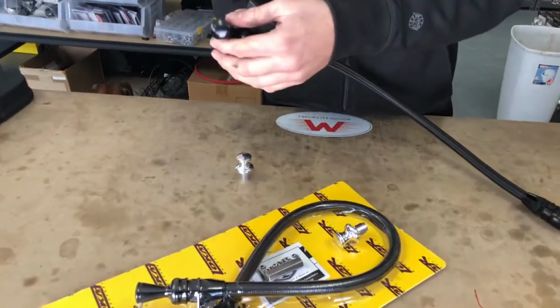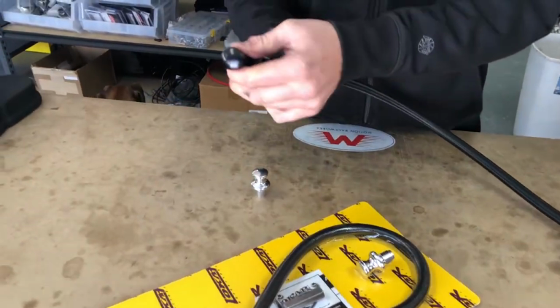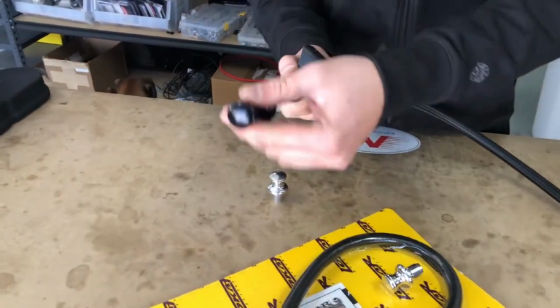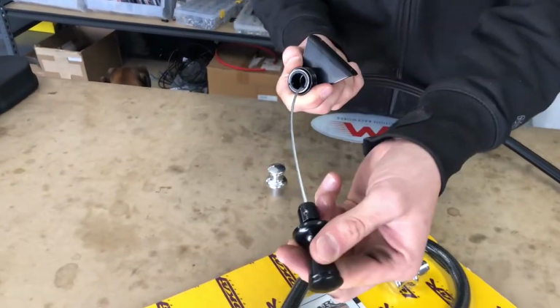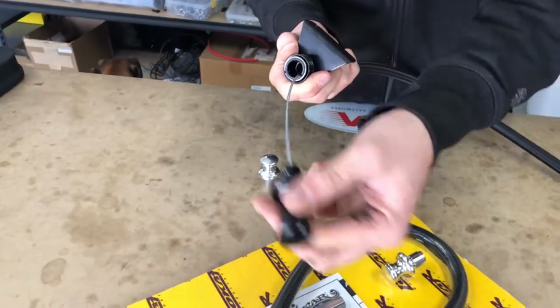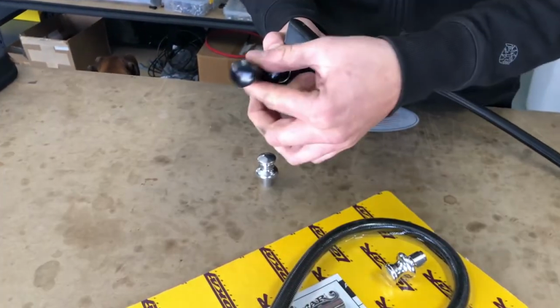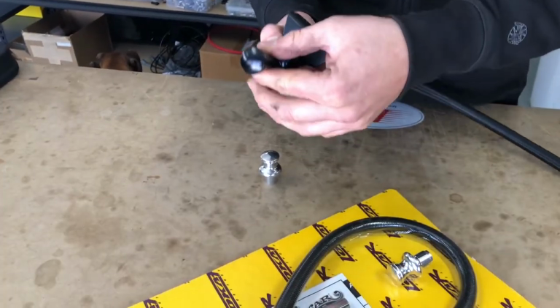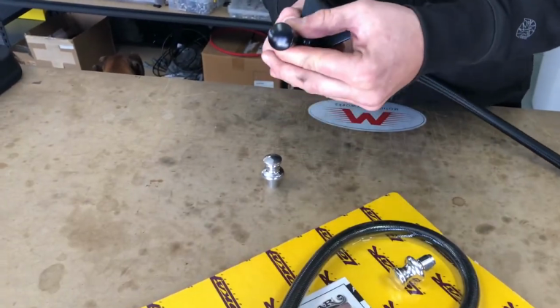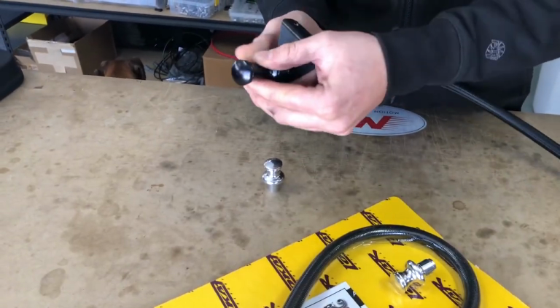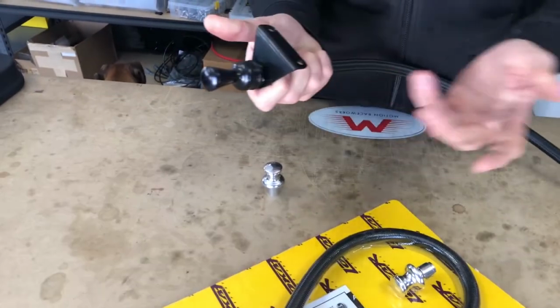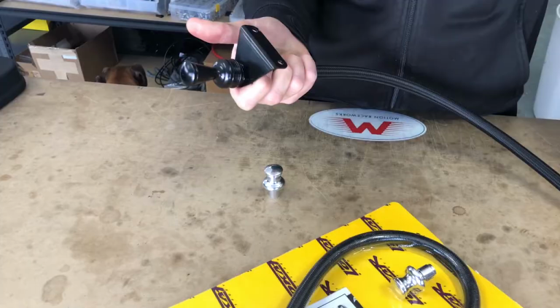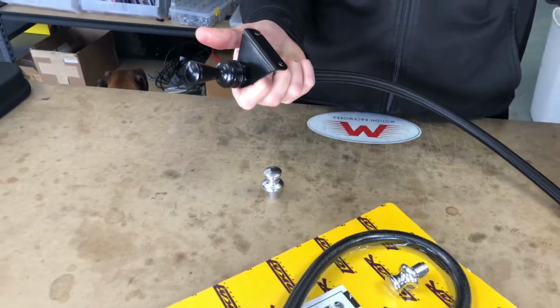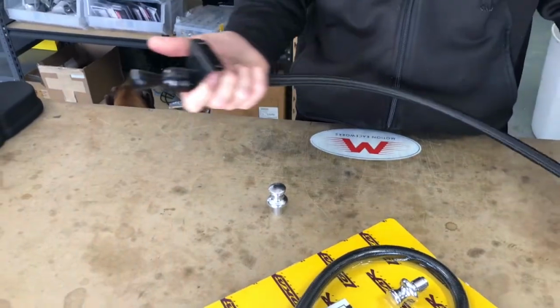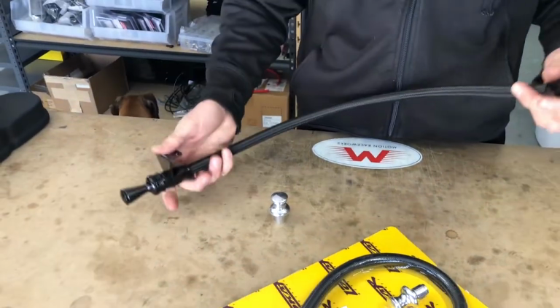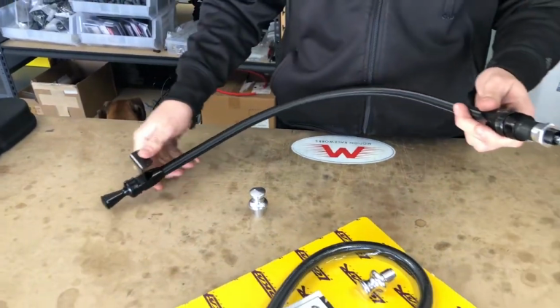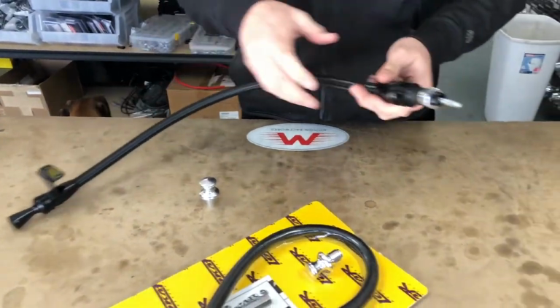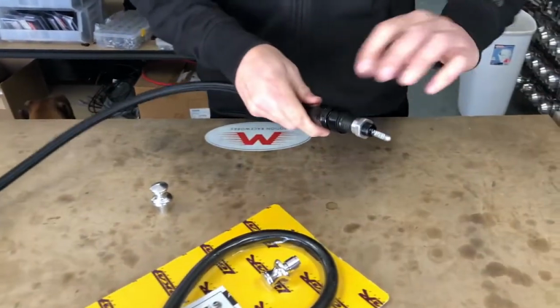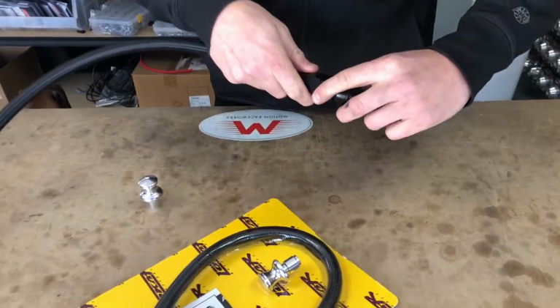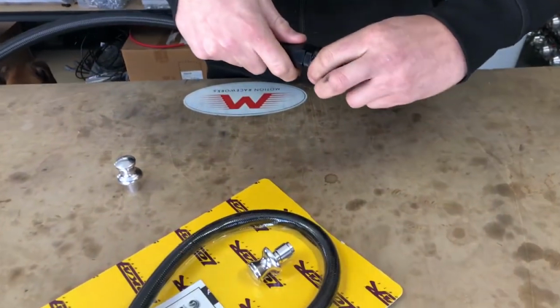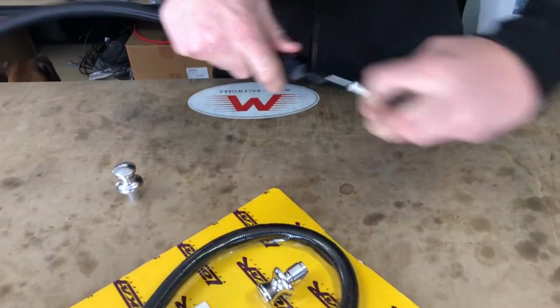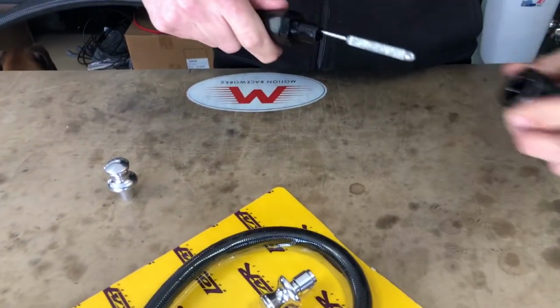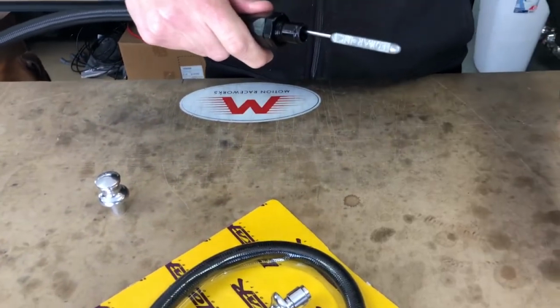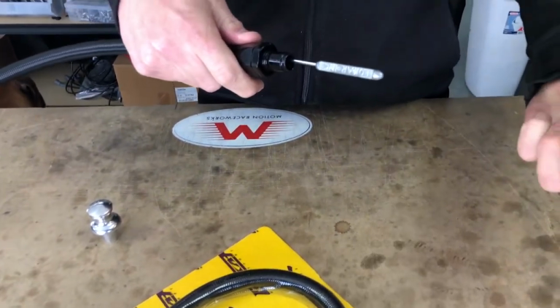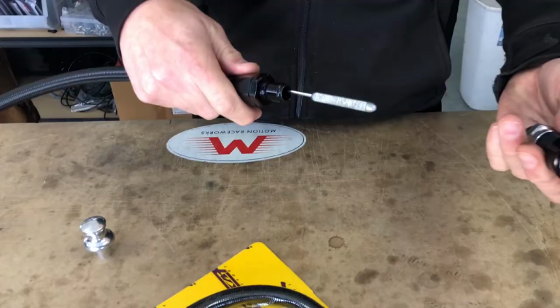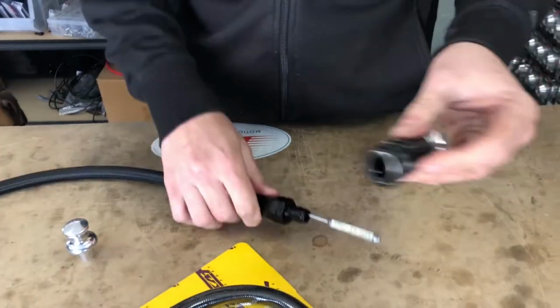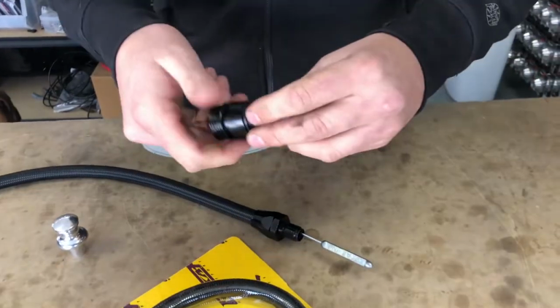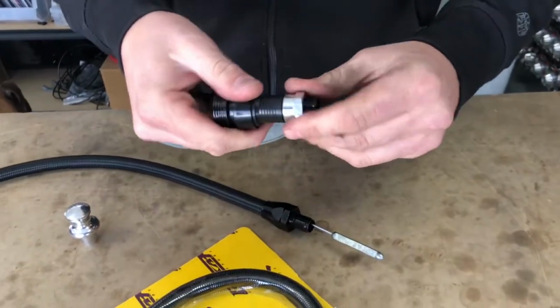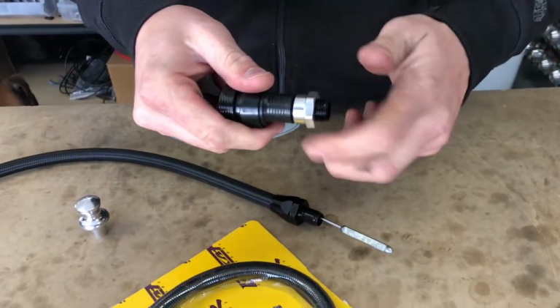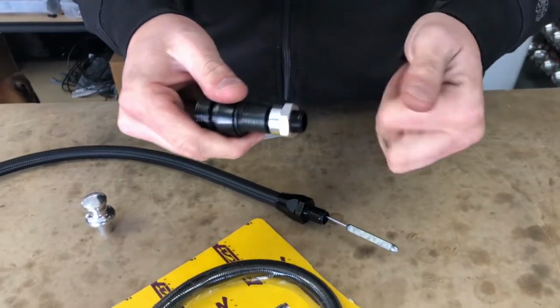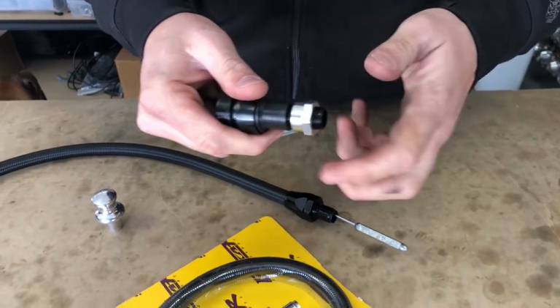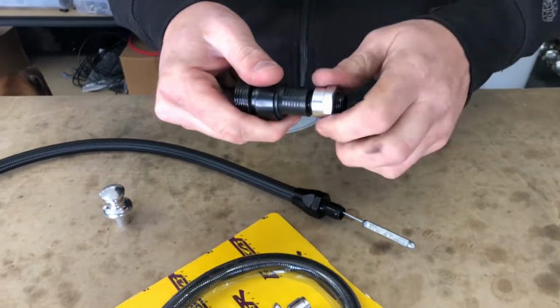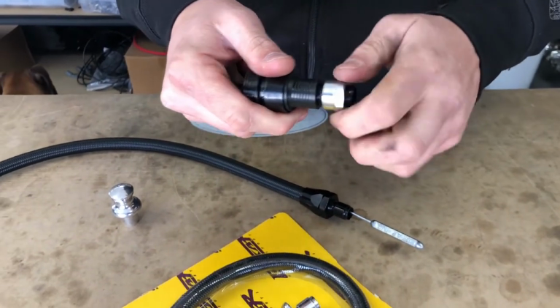One of the cool things about this is not only is the dipstick locking — so it locks in and out, meeting the NHRA and IHRA spec — it also locks in and out on the pan side.